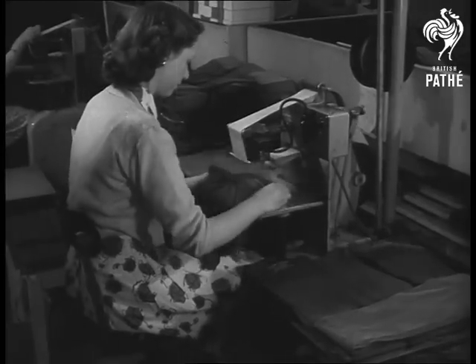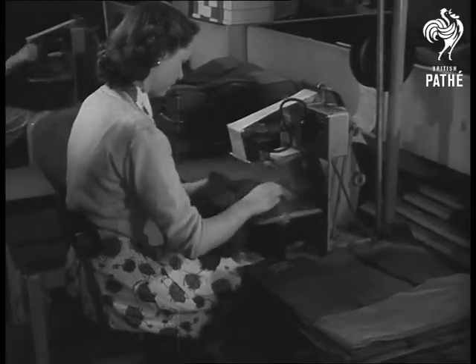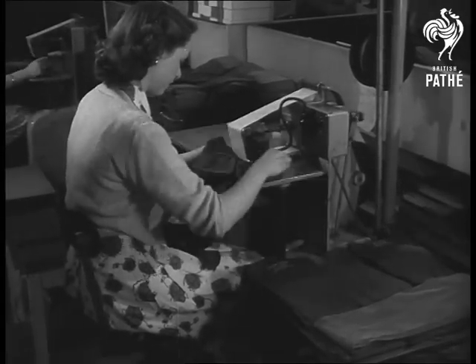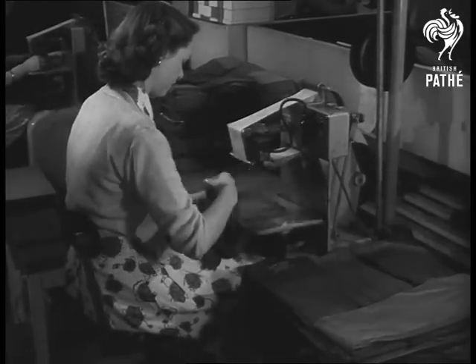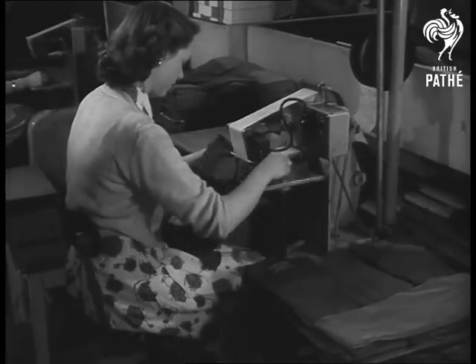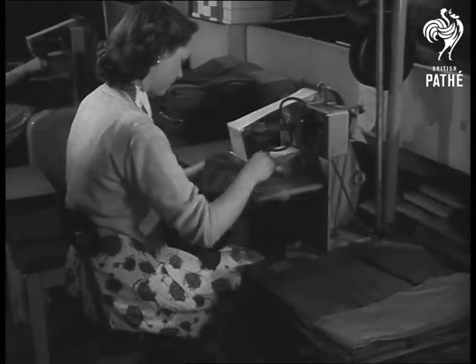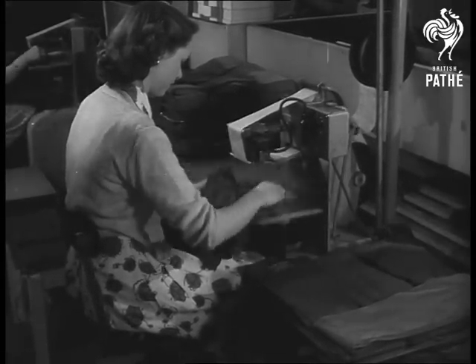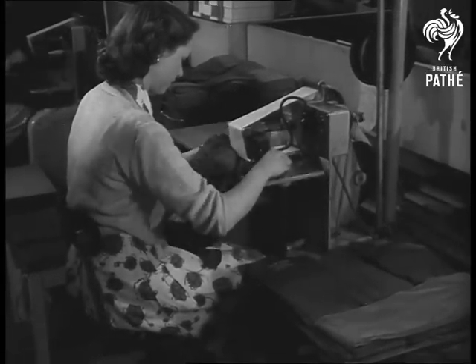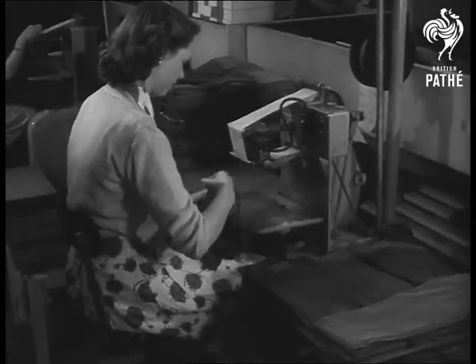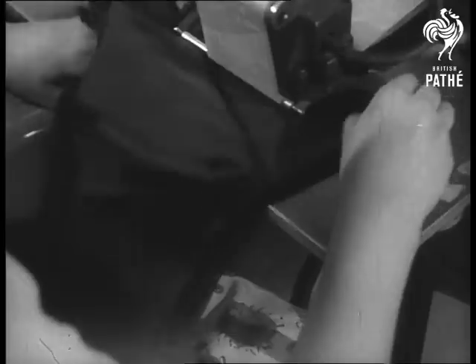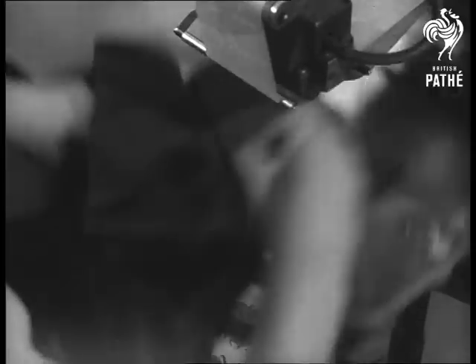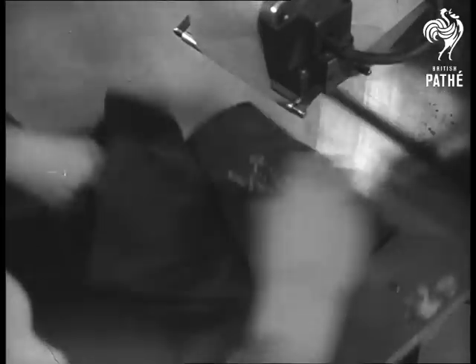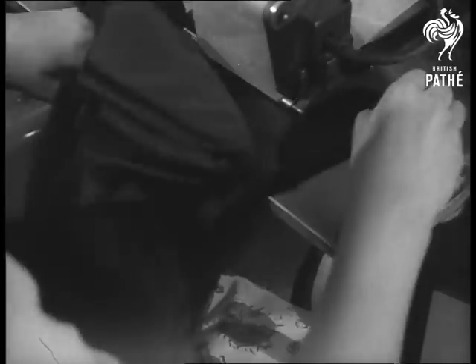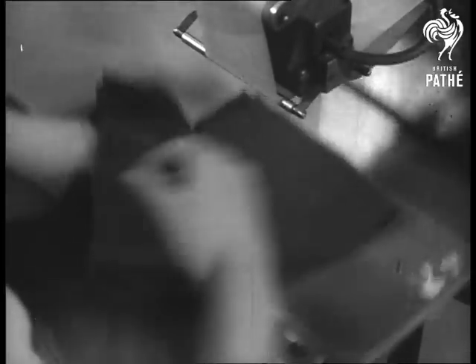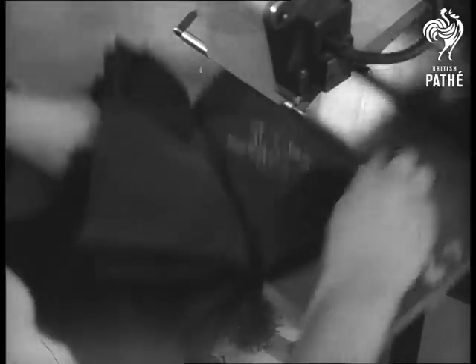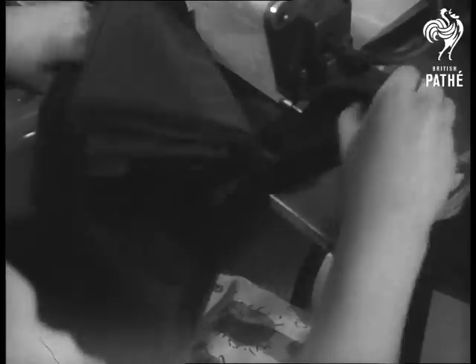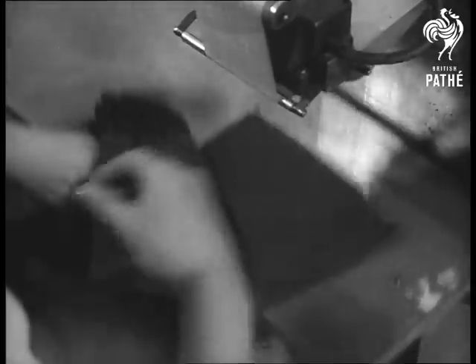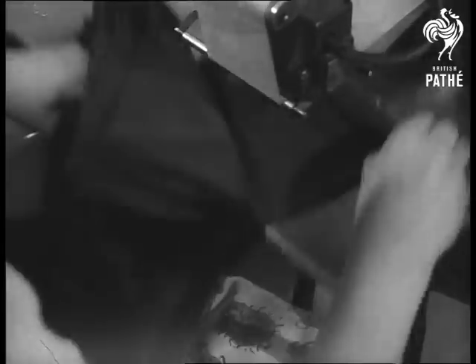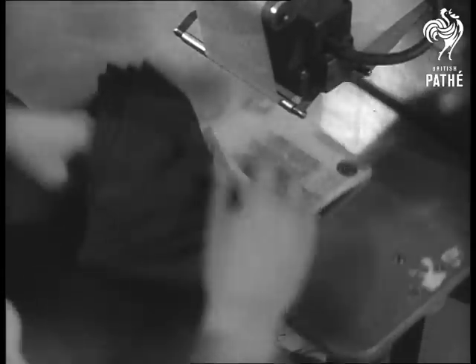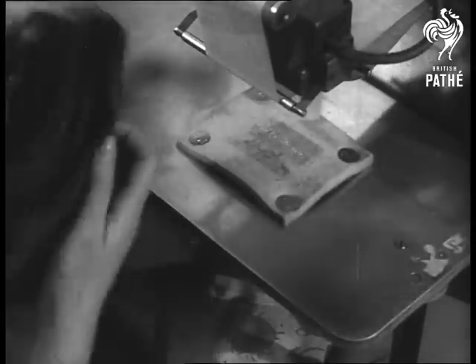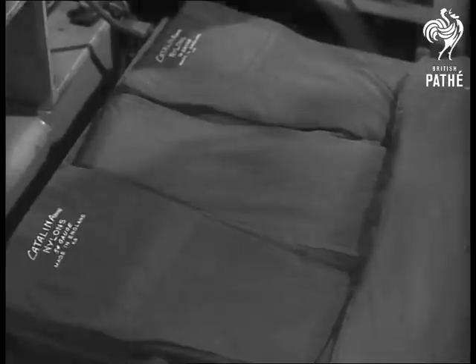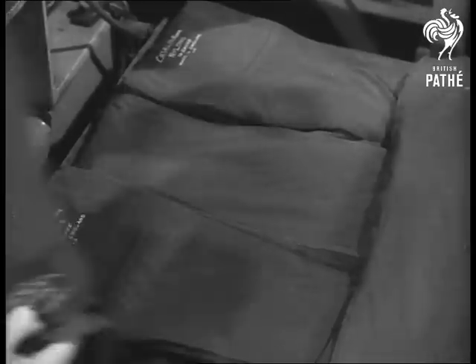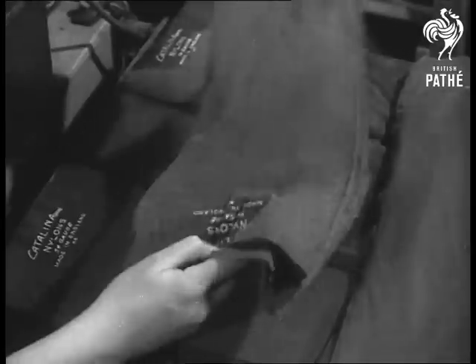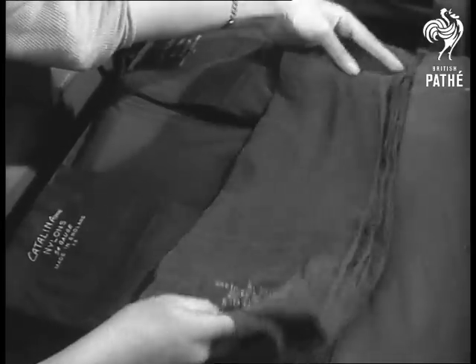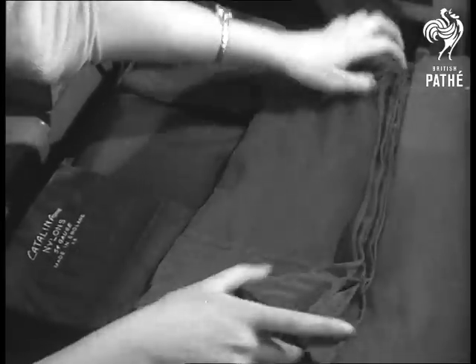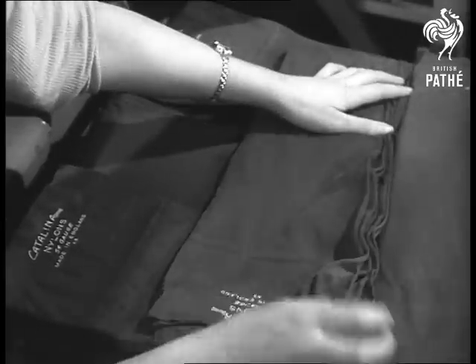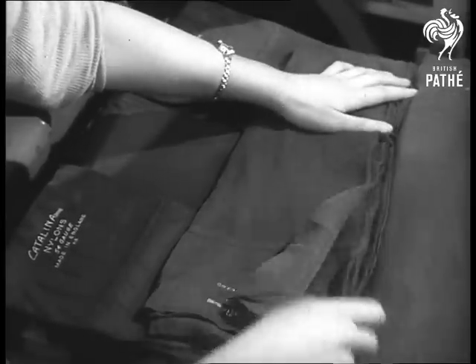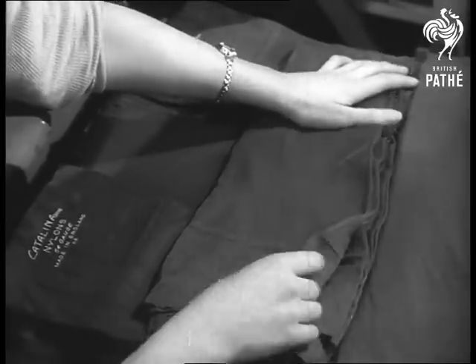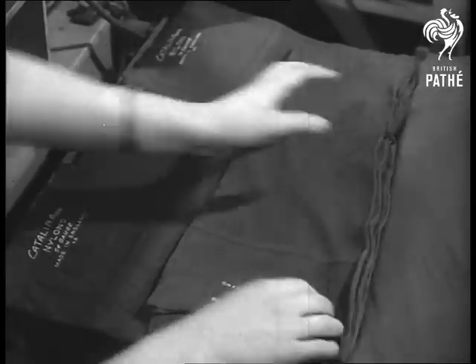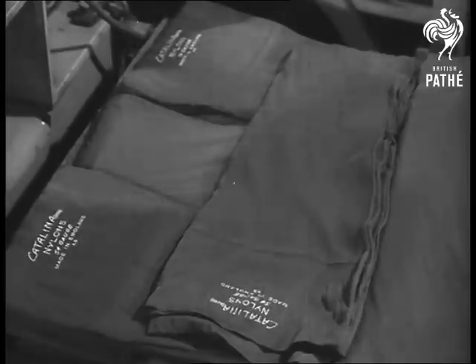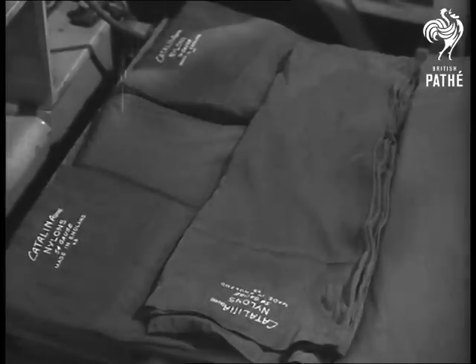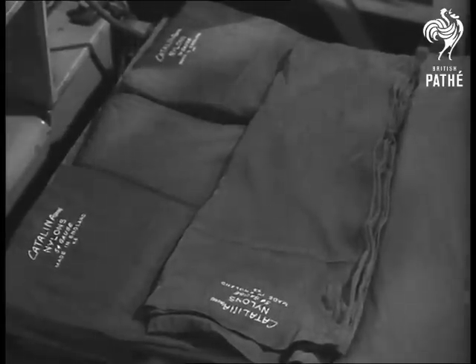A roll of transfers and a hot iron. Here, stockings are stamped according to their grades. Firsts, which are perfect. Seconds, and prefs, only slightly lesser. And substandards, repaired or re-dyed.